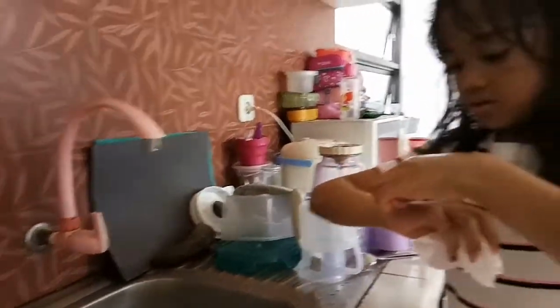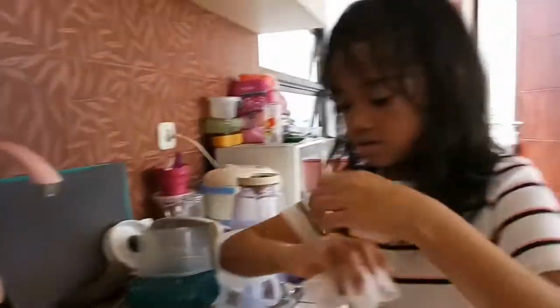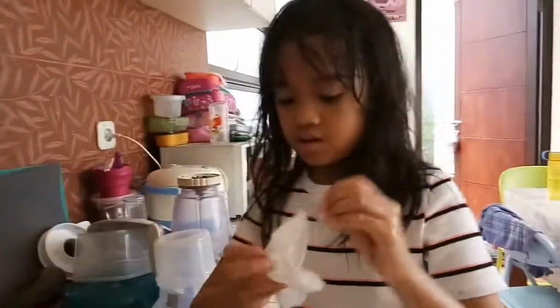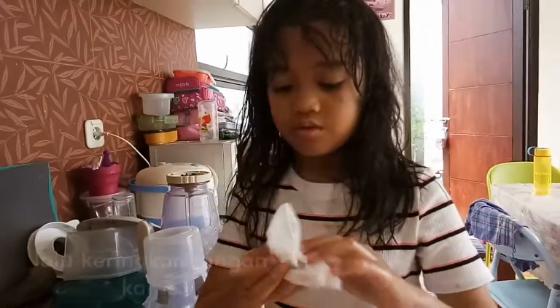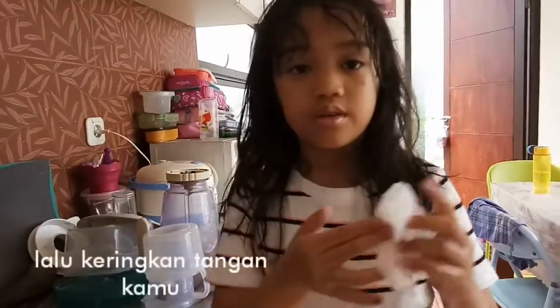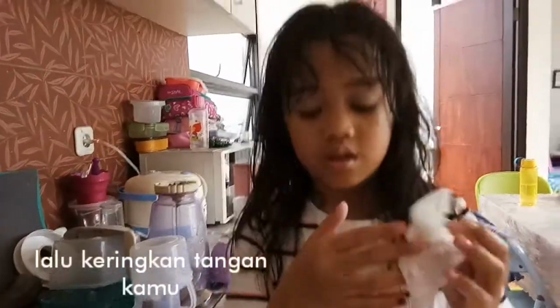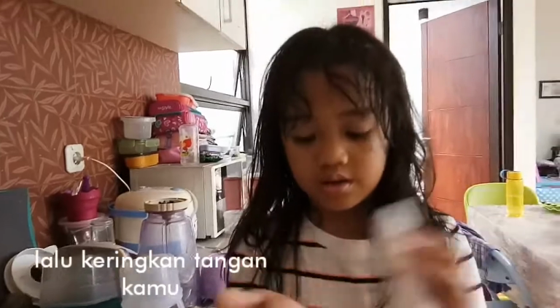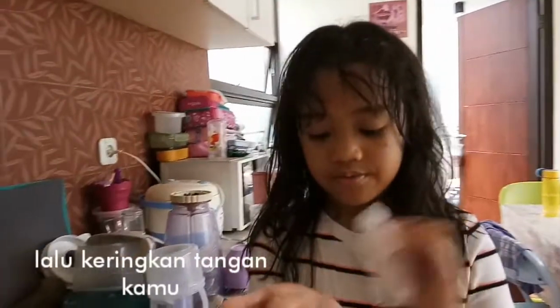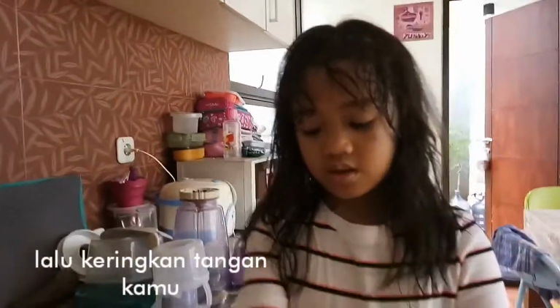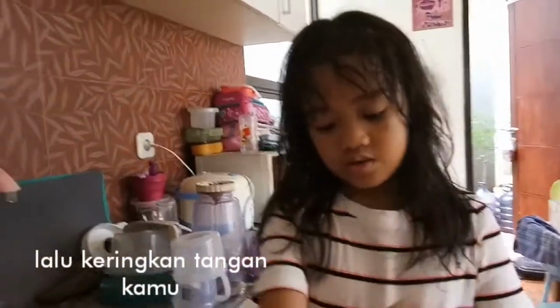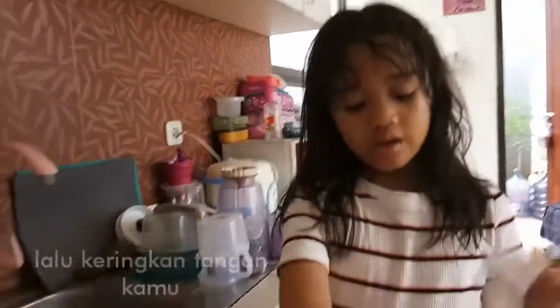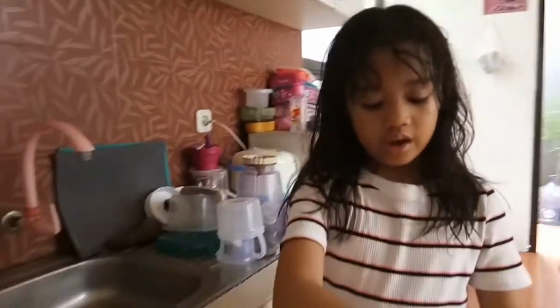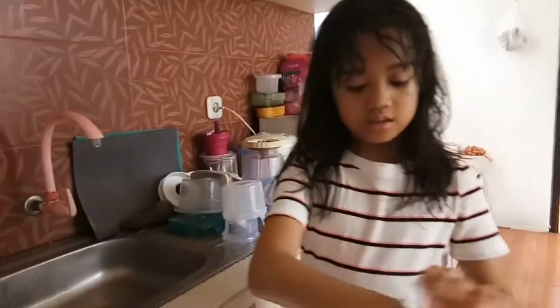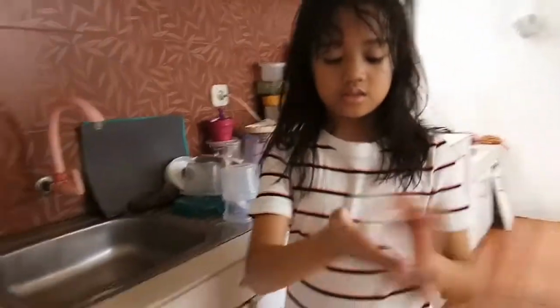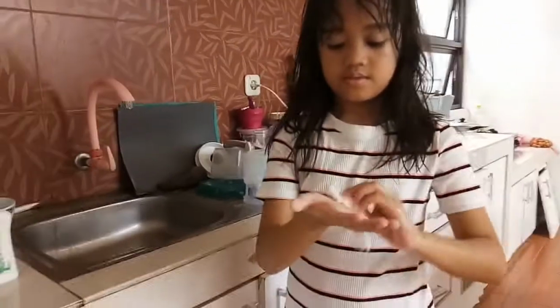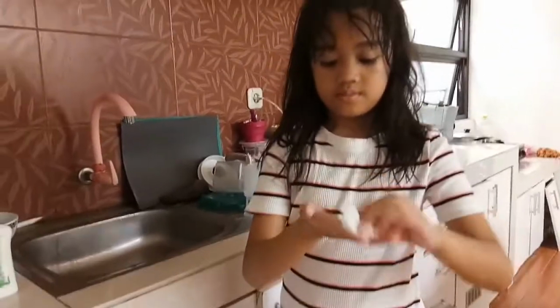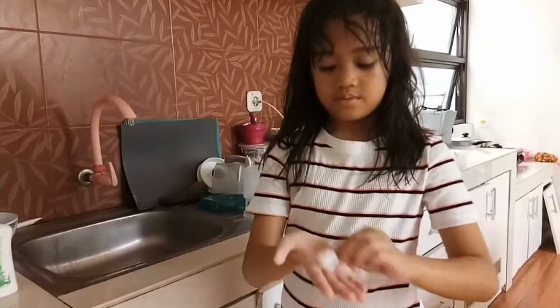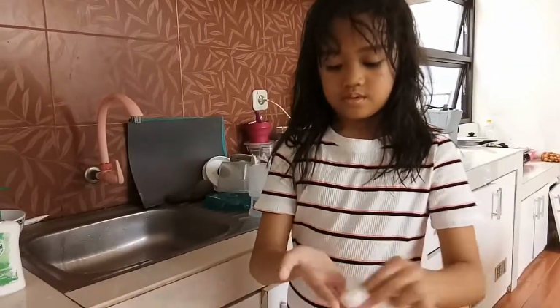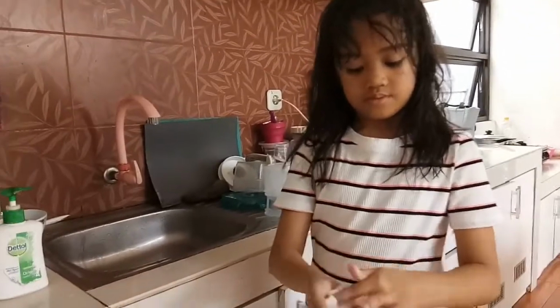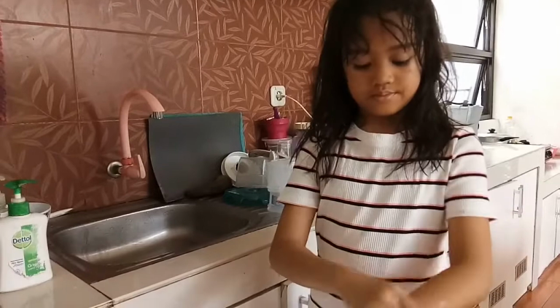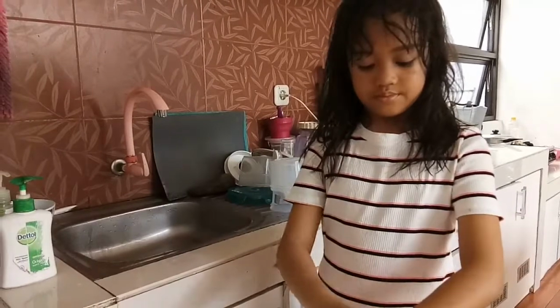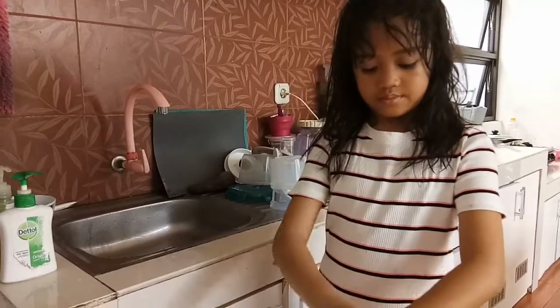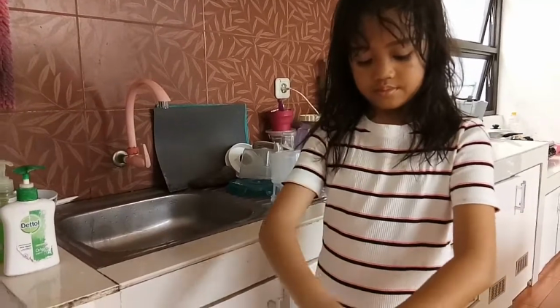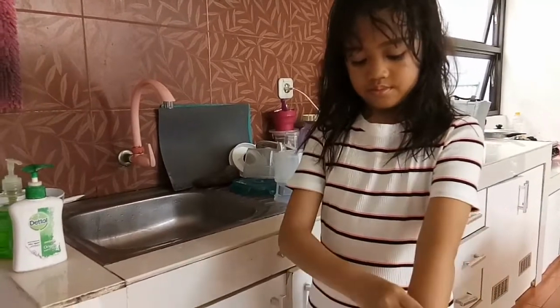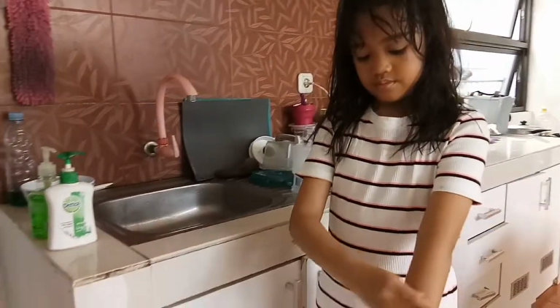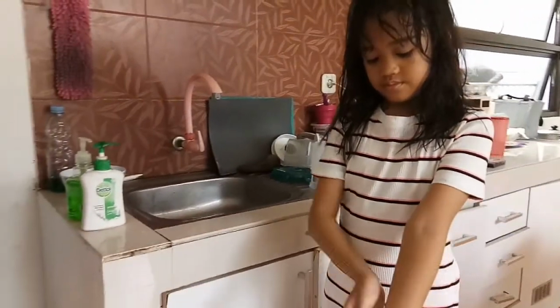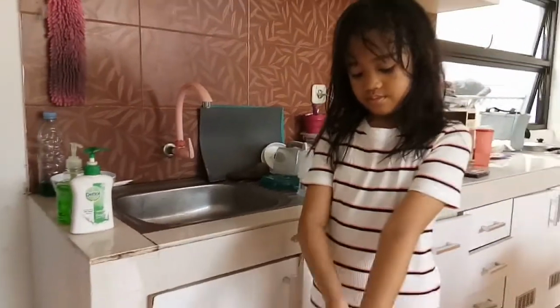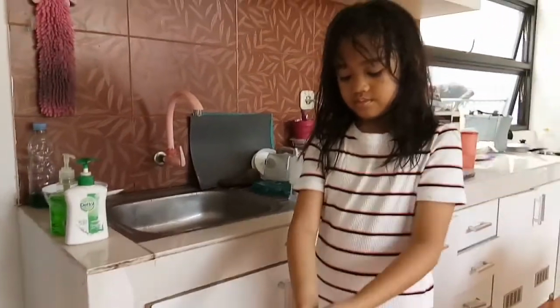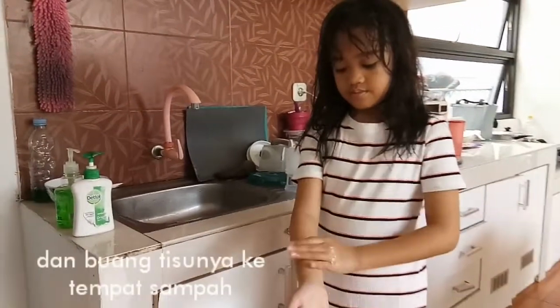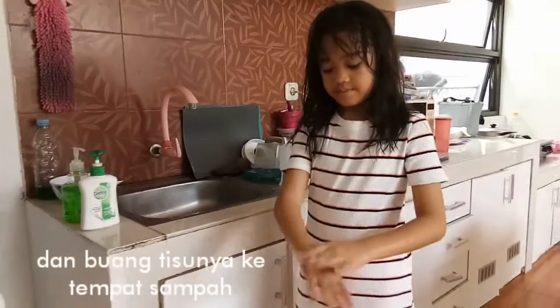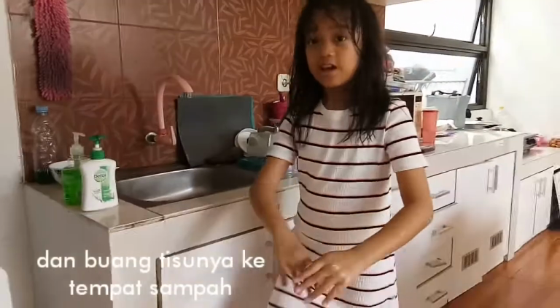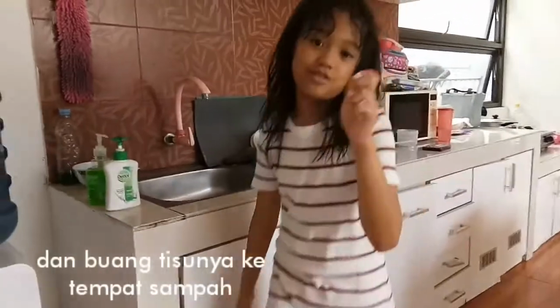Now you're going to dry your hands and put the paper towel in the trash.